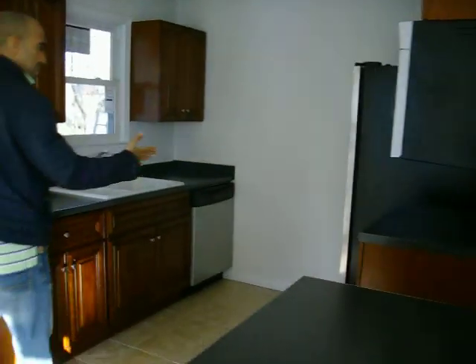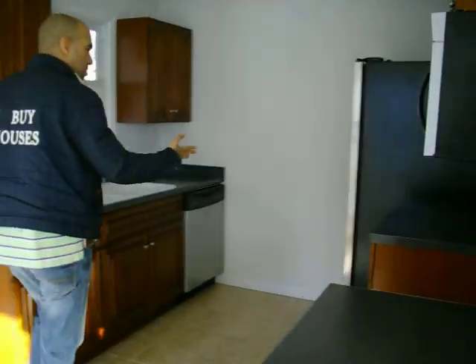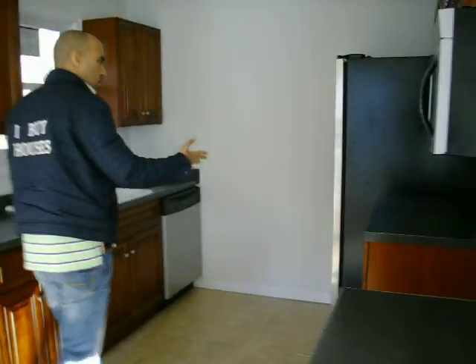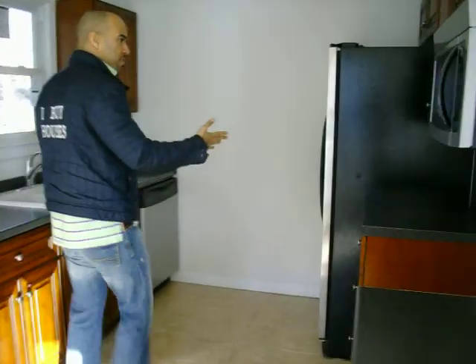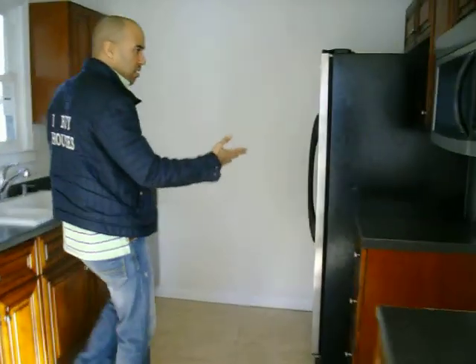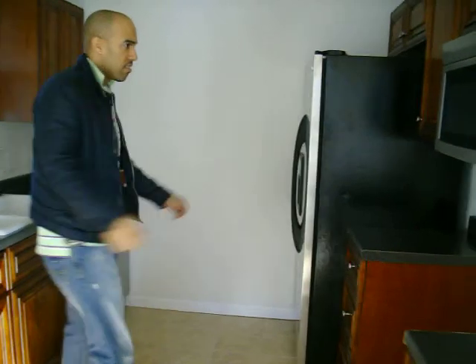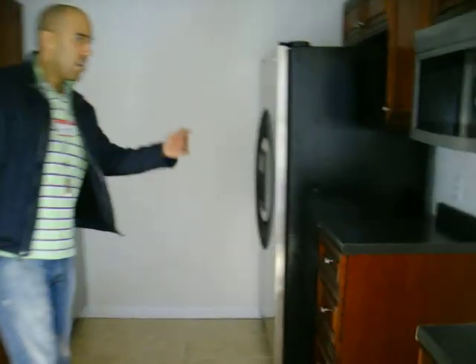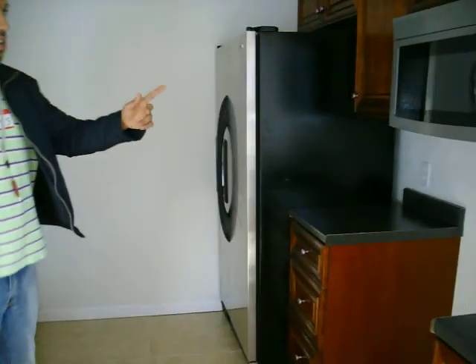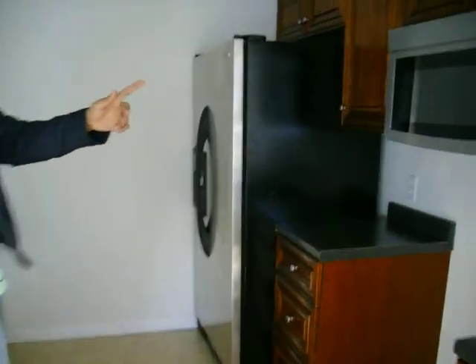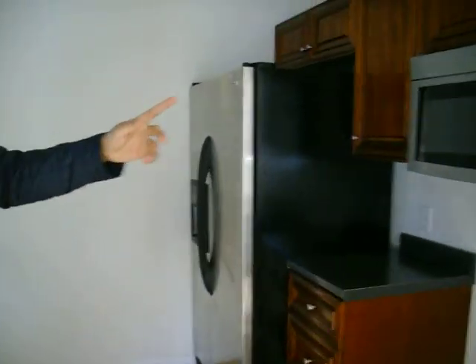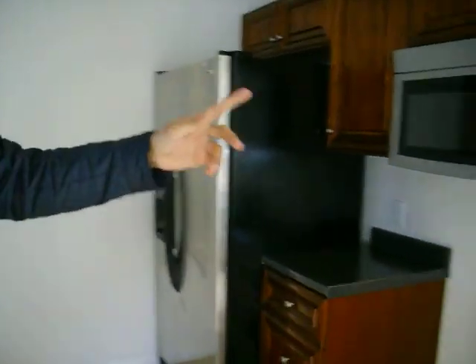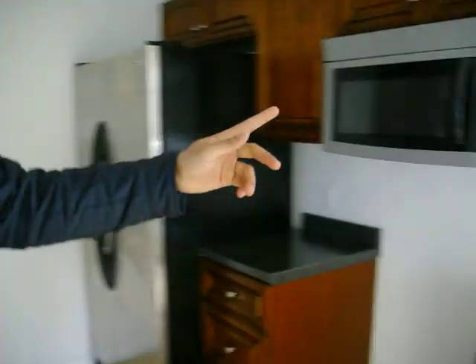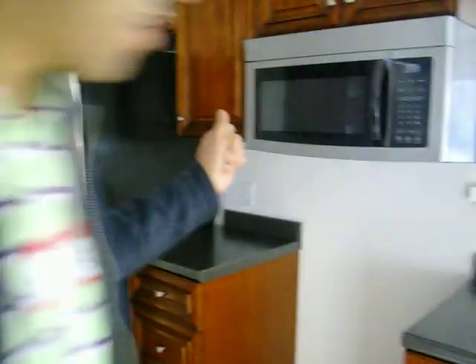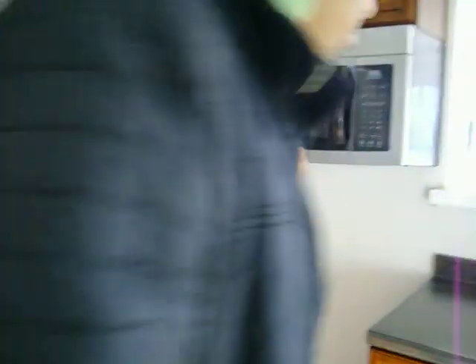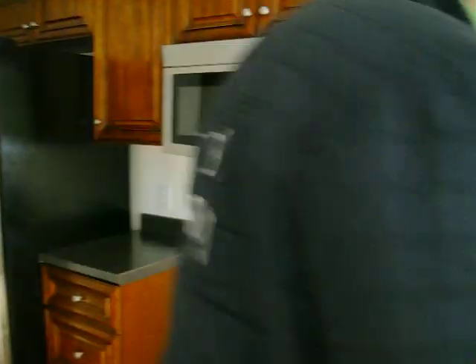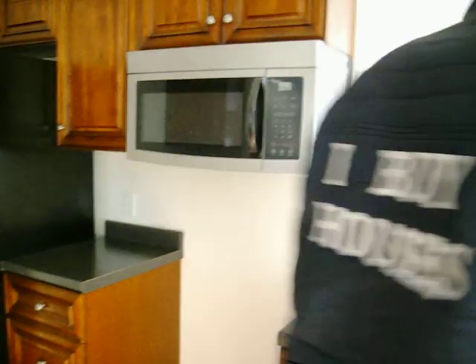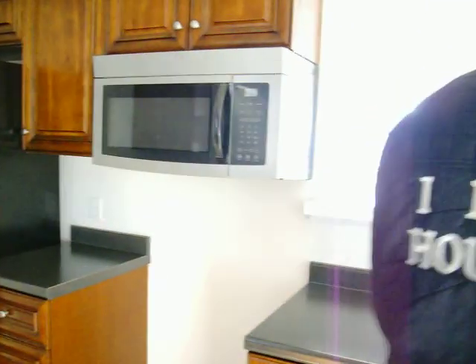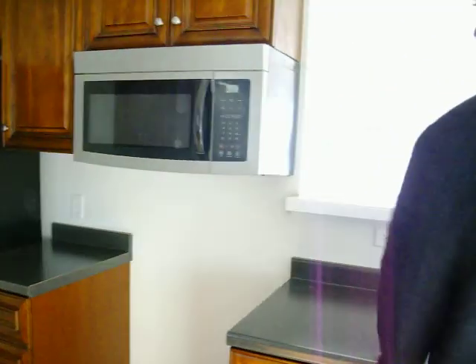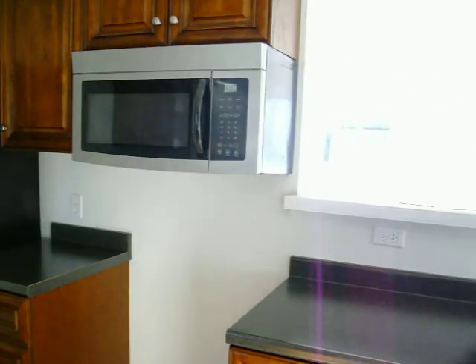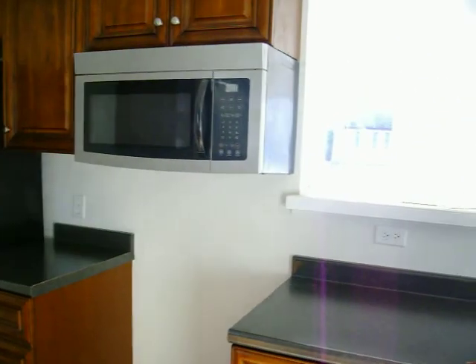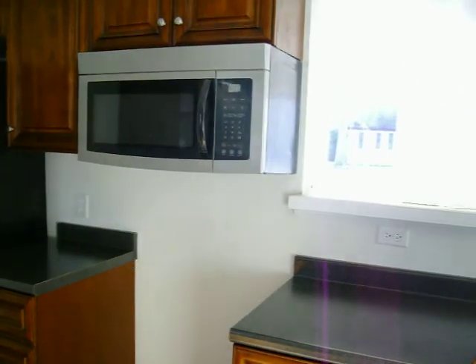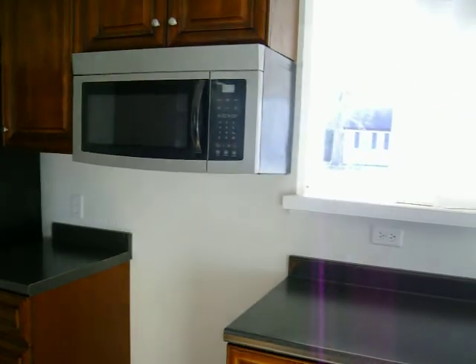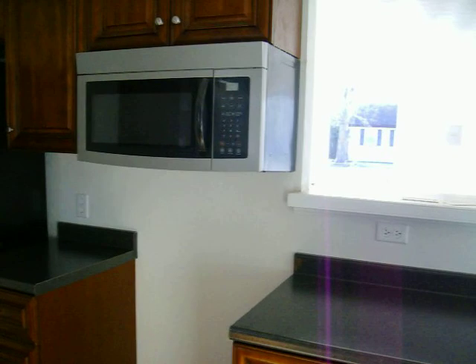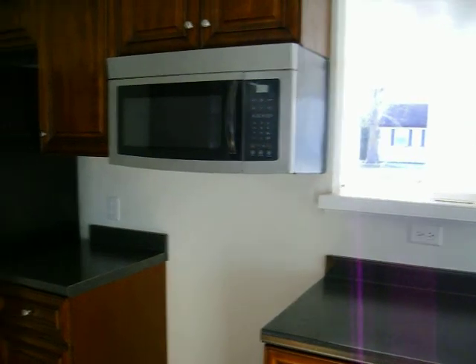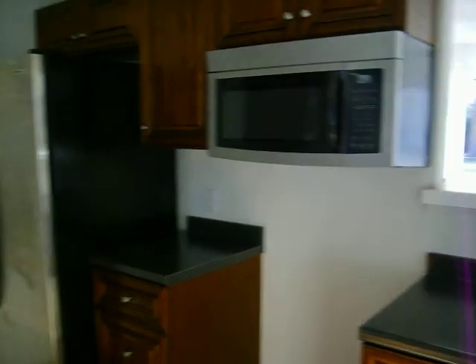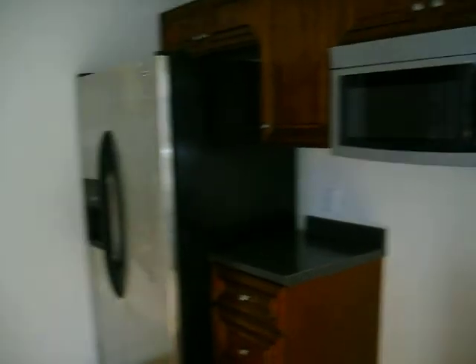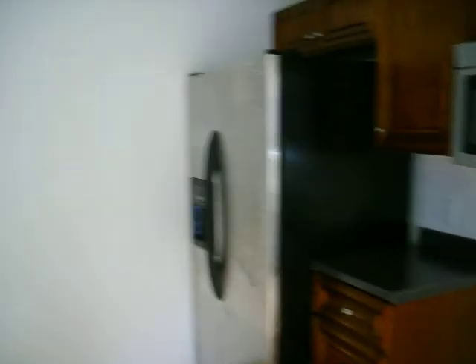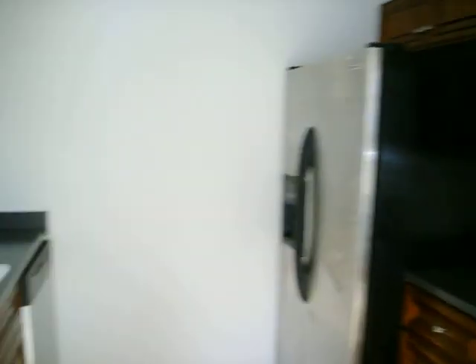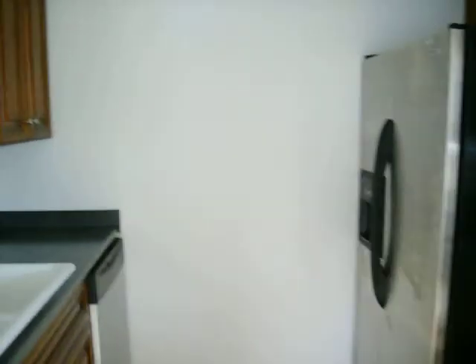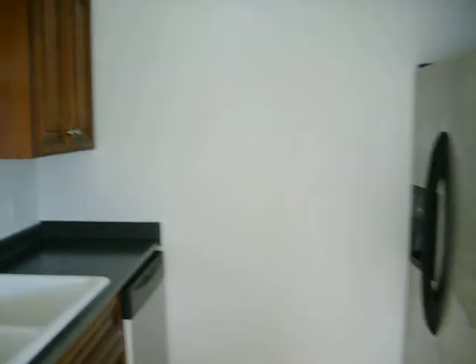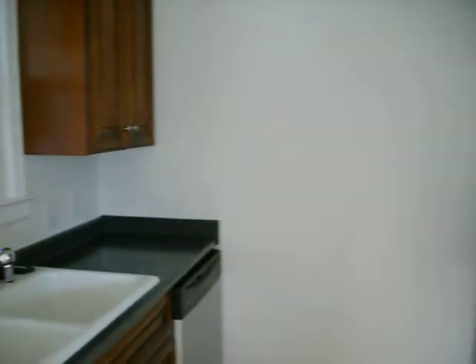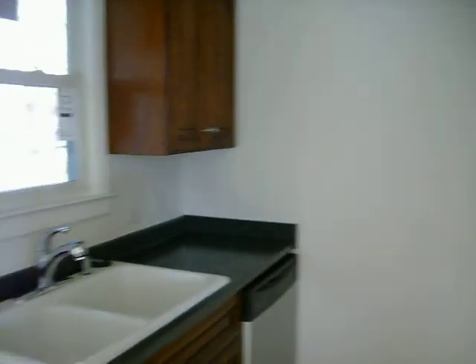Stainless steel refrigerator, dishwasher, and microwave. We'll put the stove in when the buyer comes in.